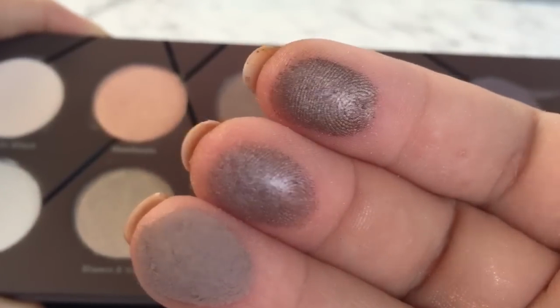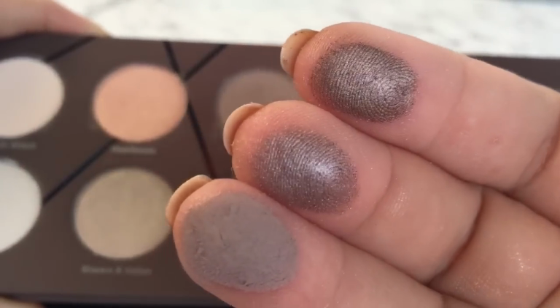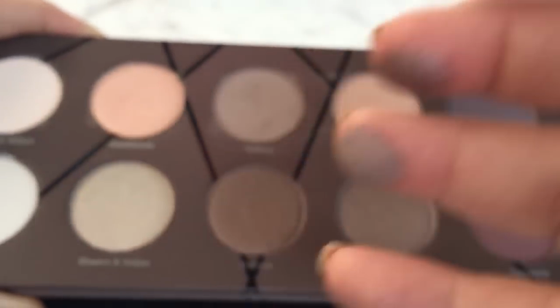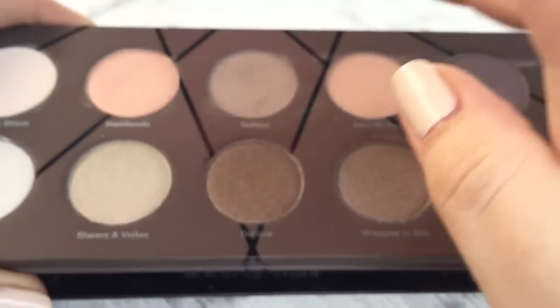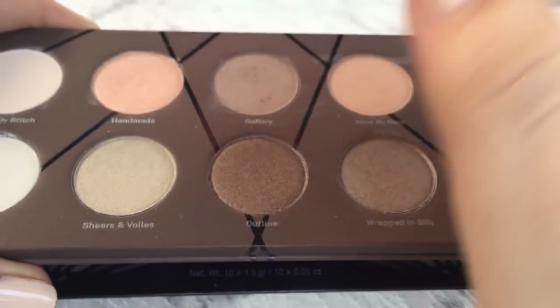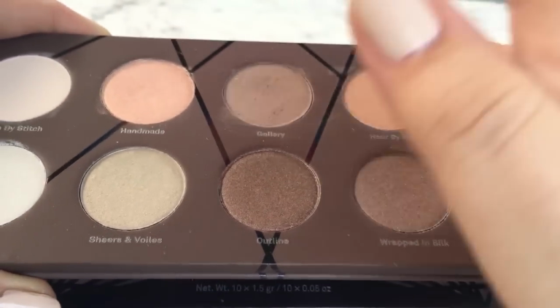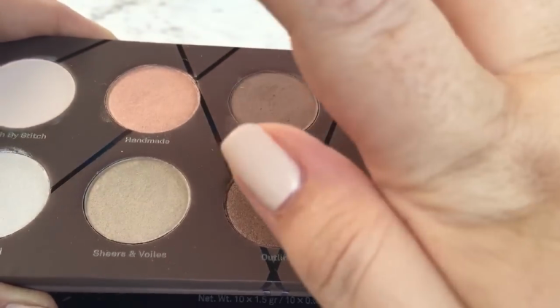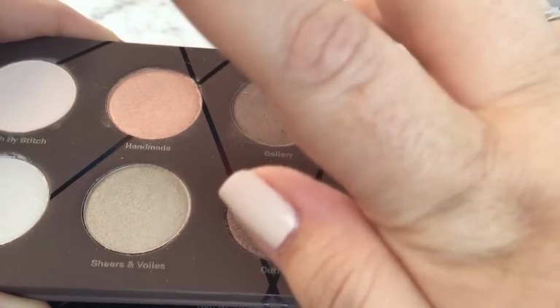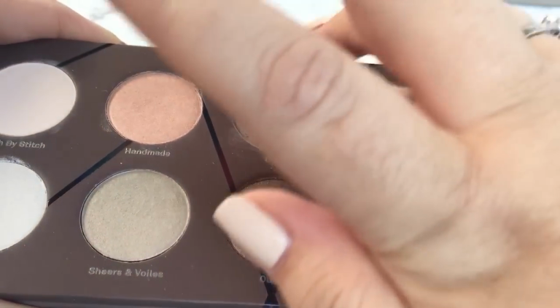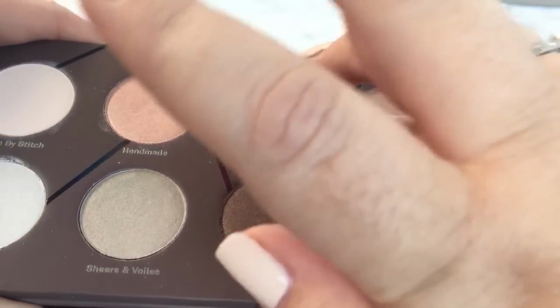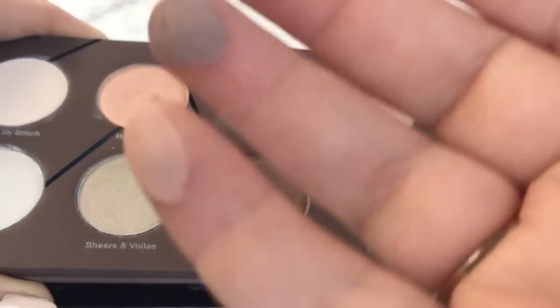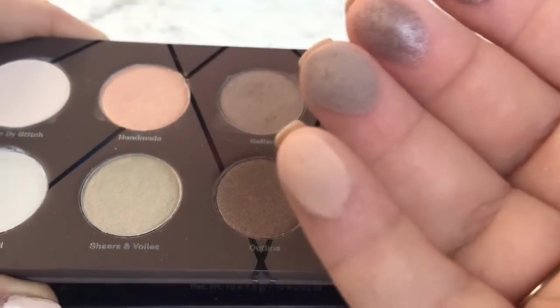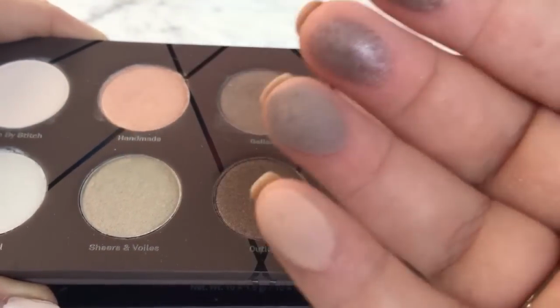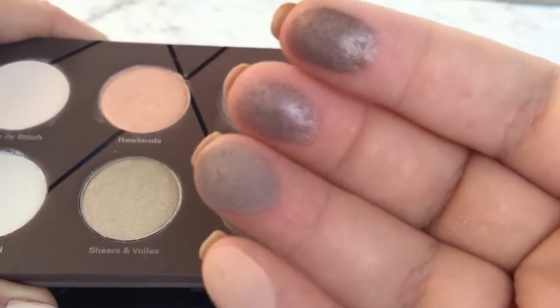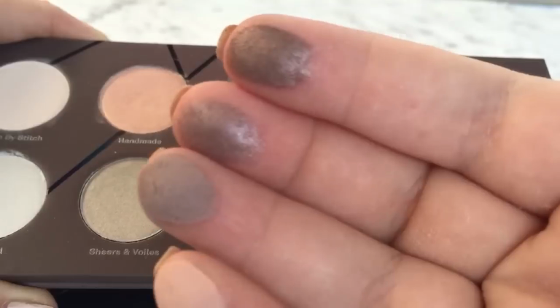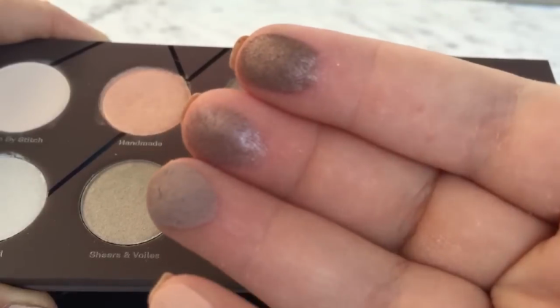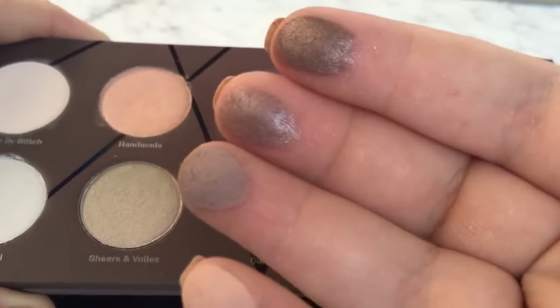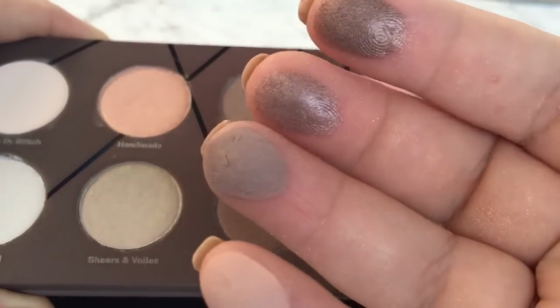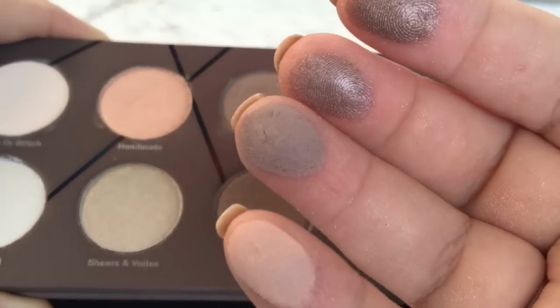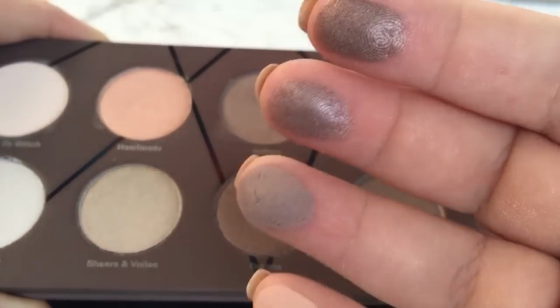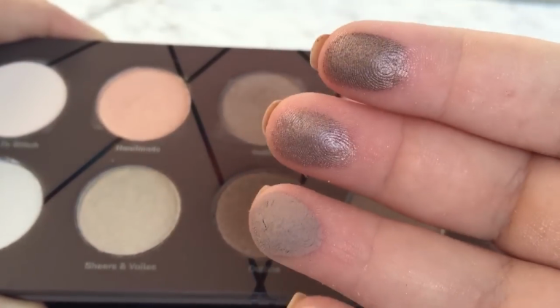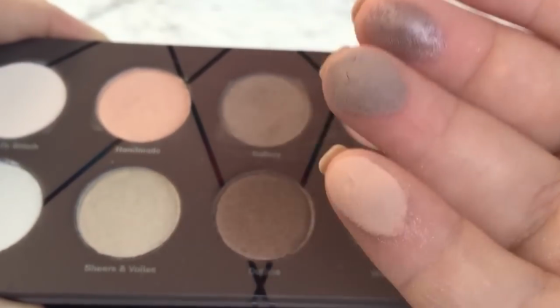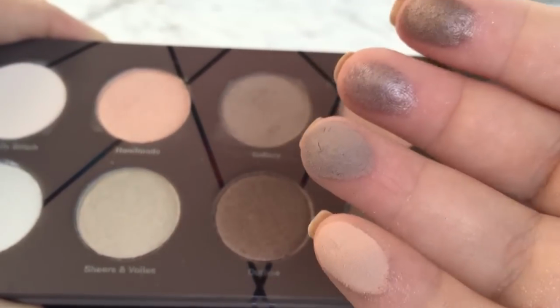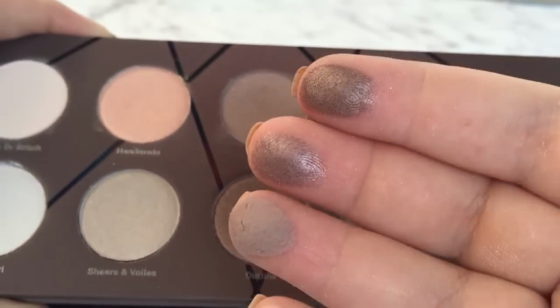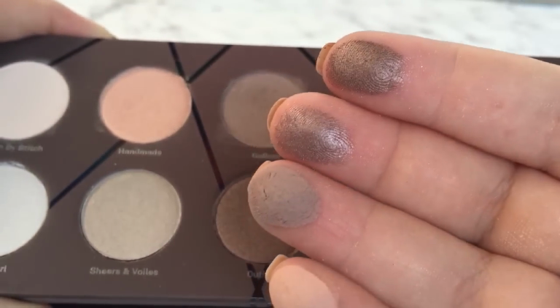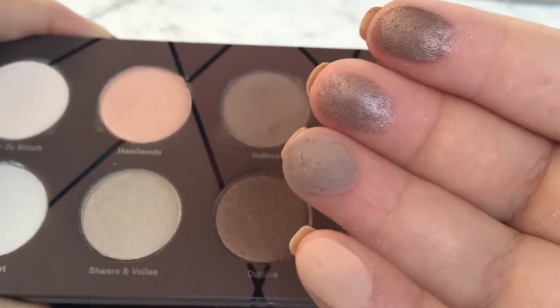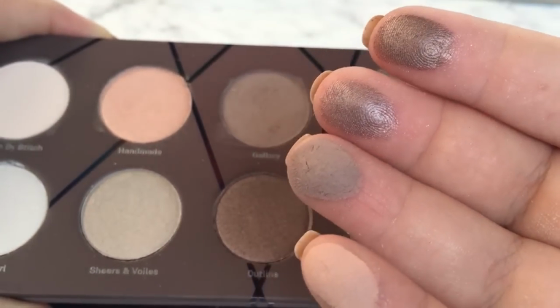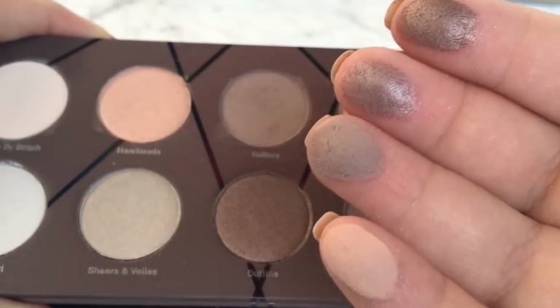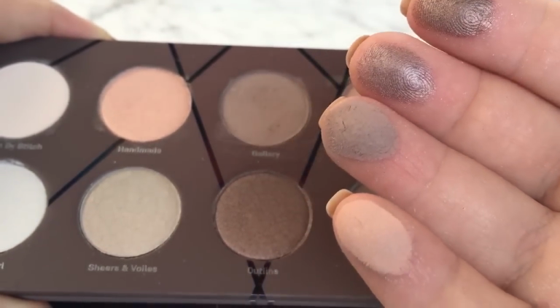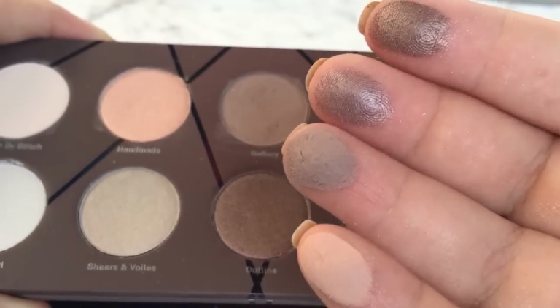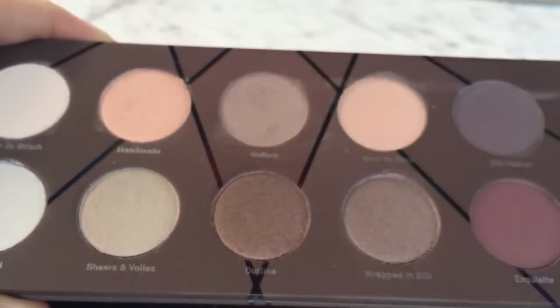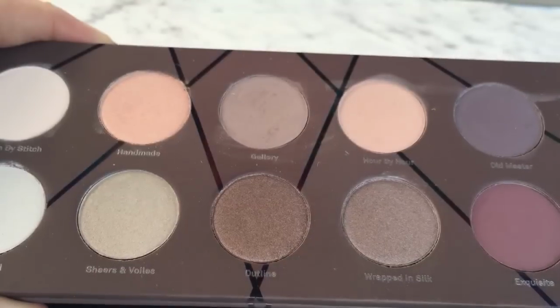As a result, your swatches can pick up quite a bit of product and they can be a little powdery, but they blend like a dream and they're just glorious on the skin.